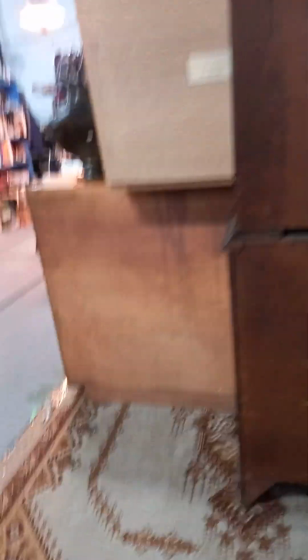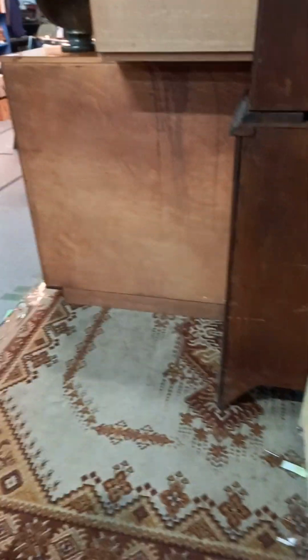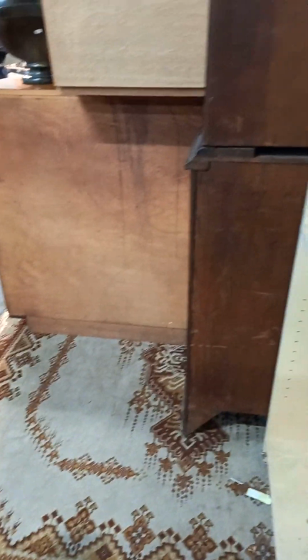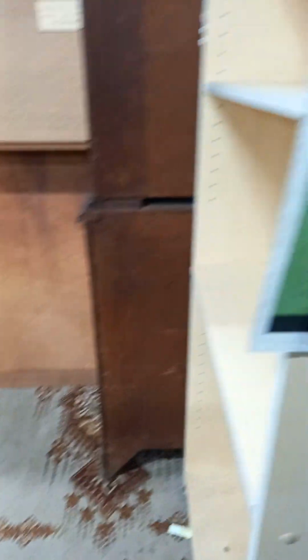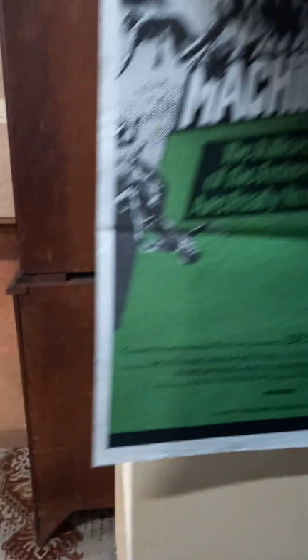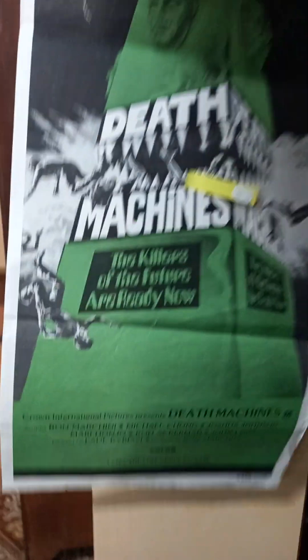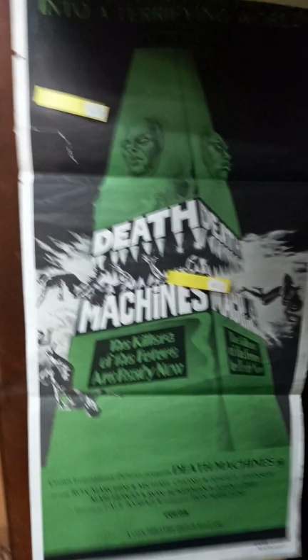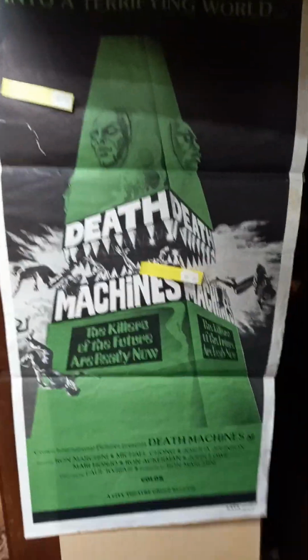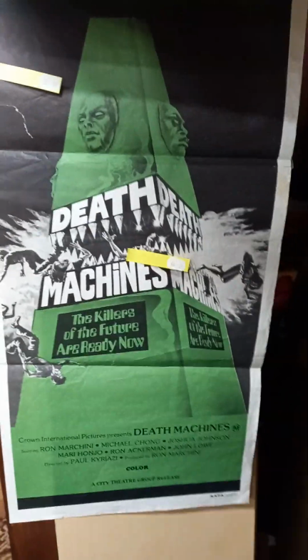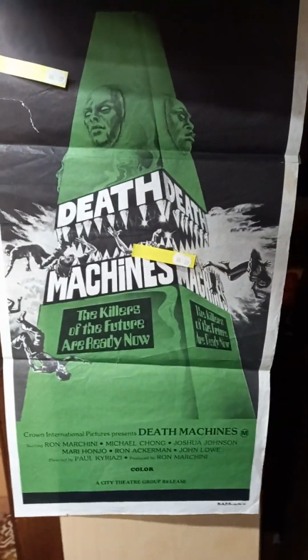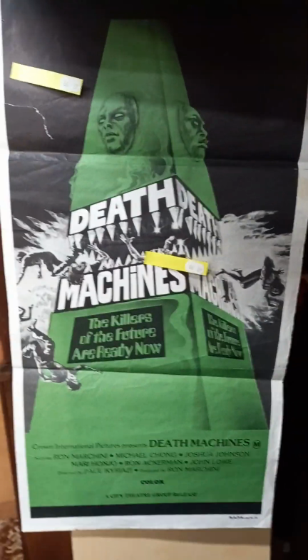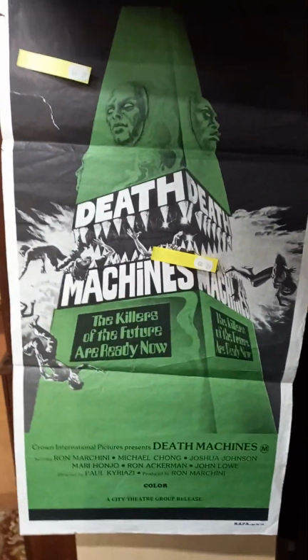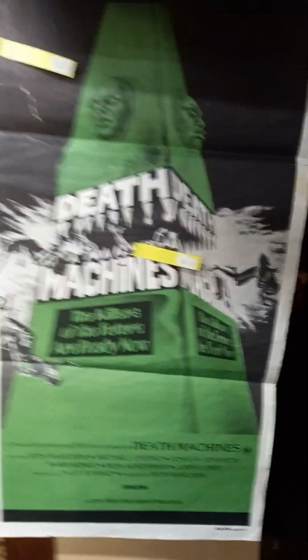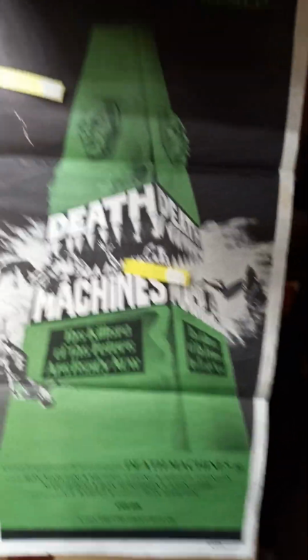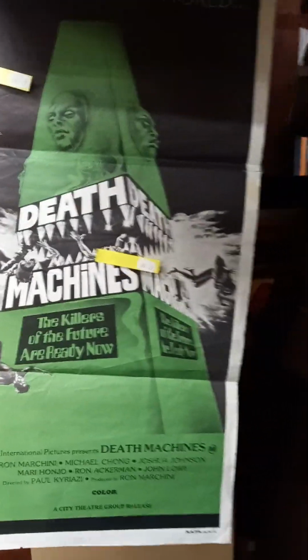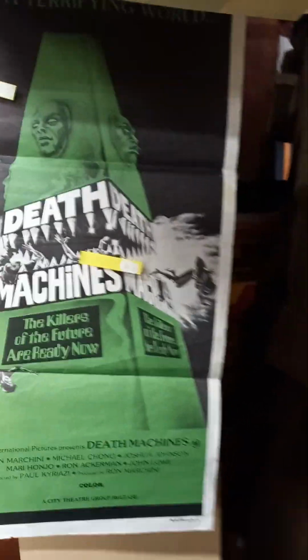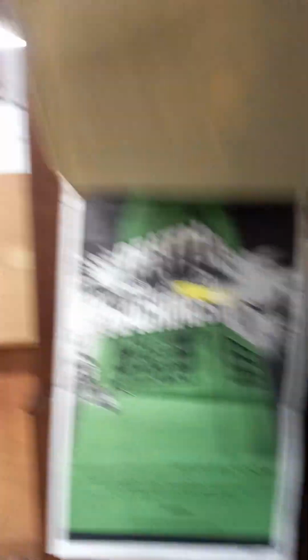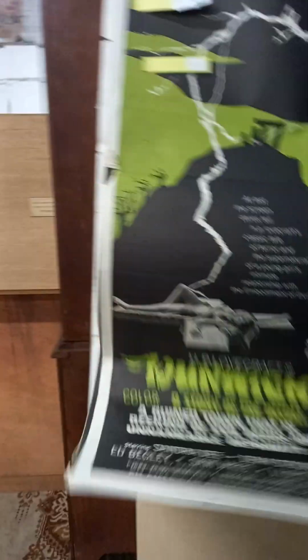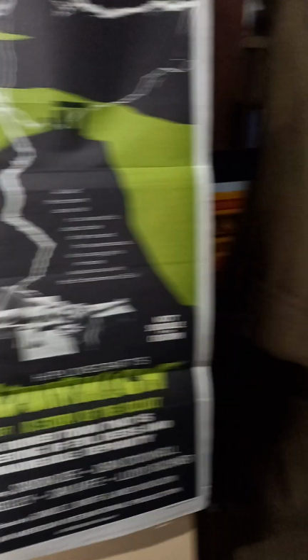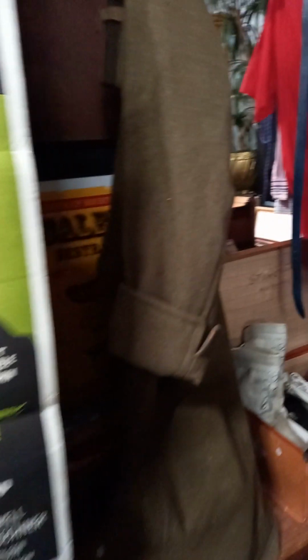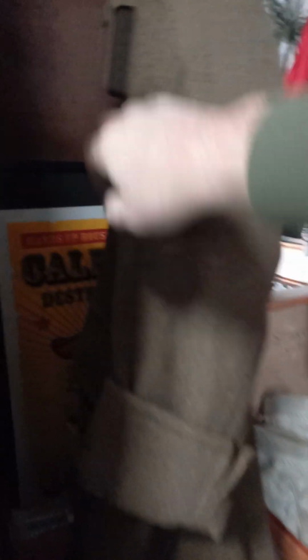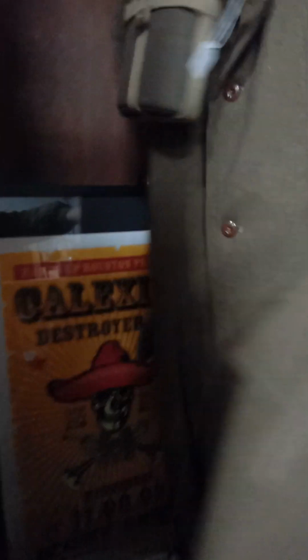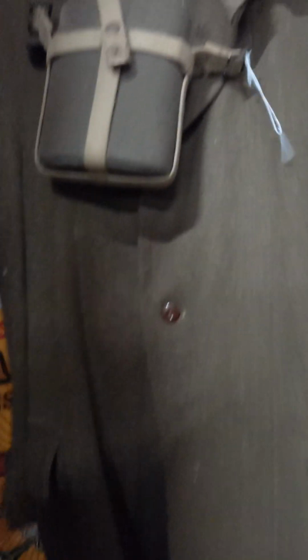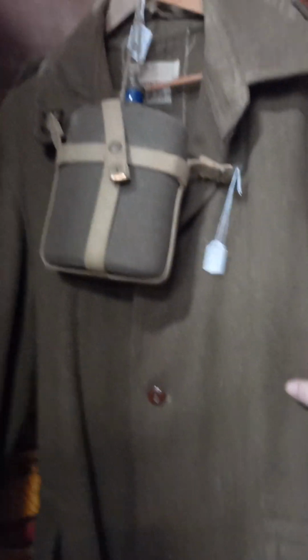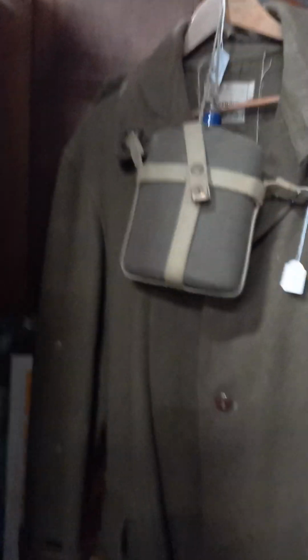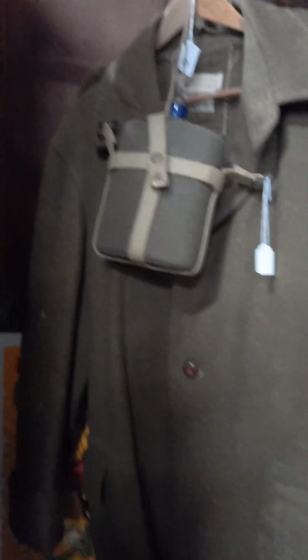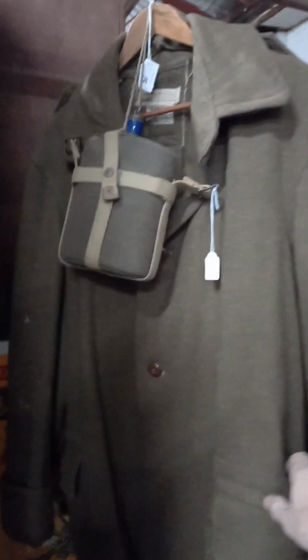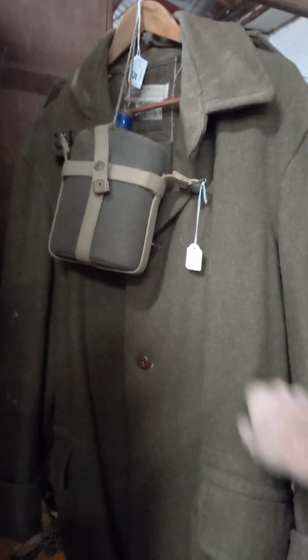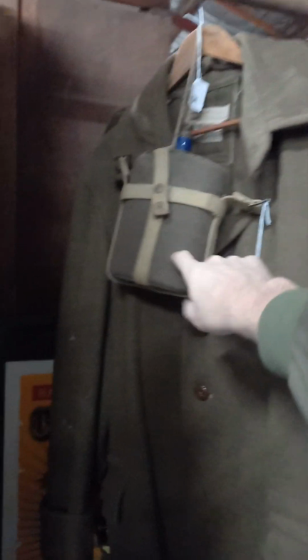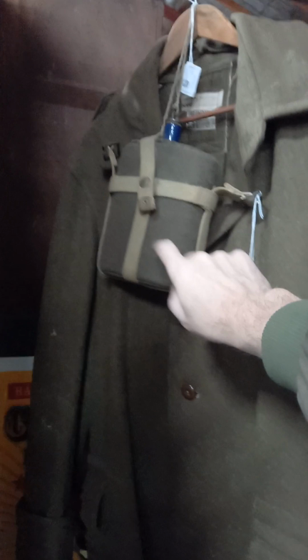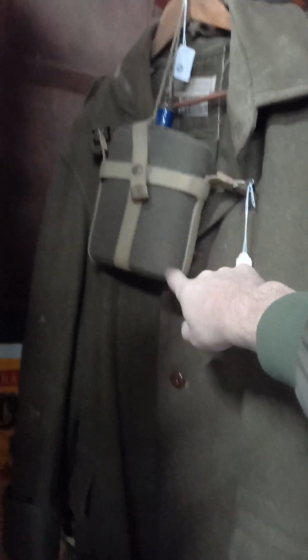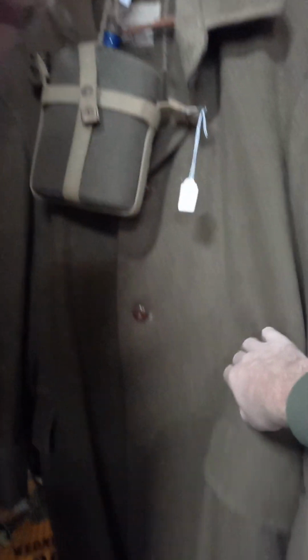And this one's really cool. Death Machines. The killers of the future are ready now. Nice big World War II, 1940 dated Australian military great coat with a nice little water bottle as well.